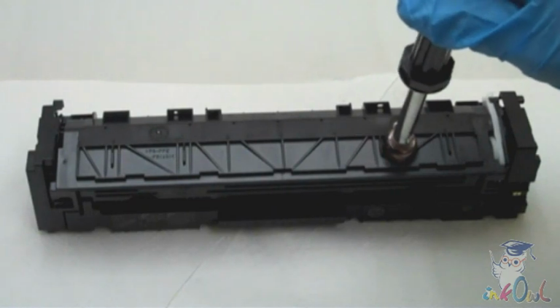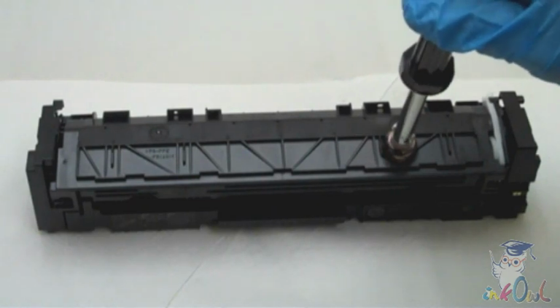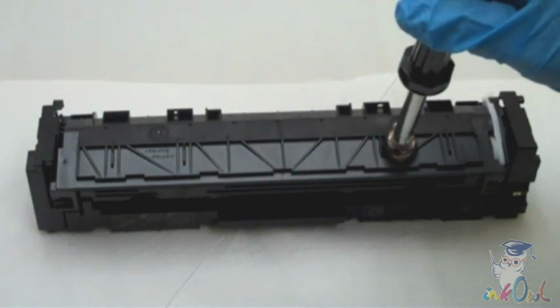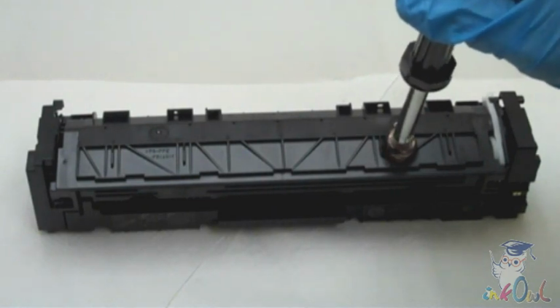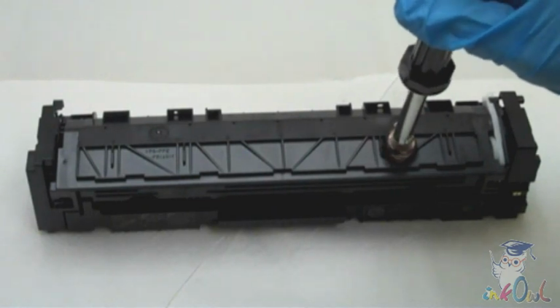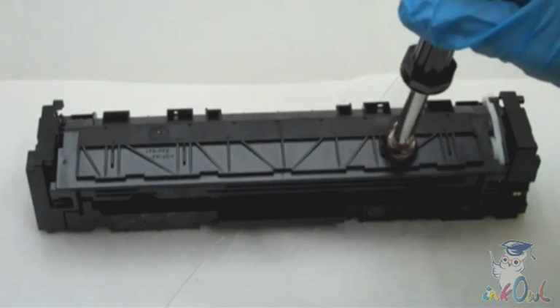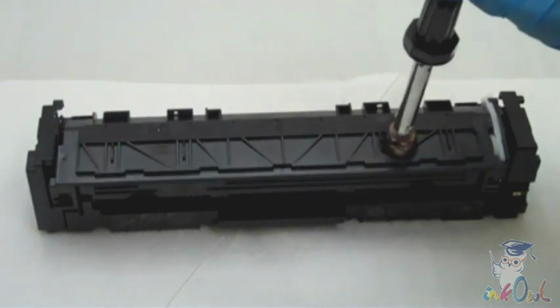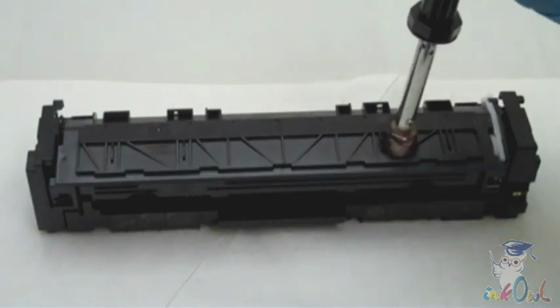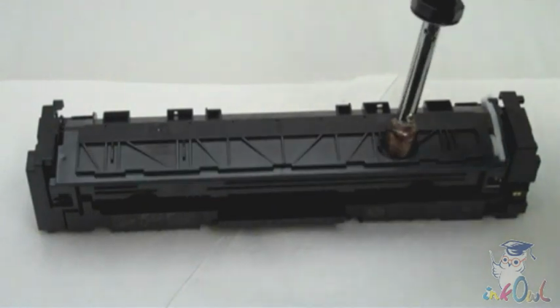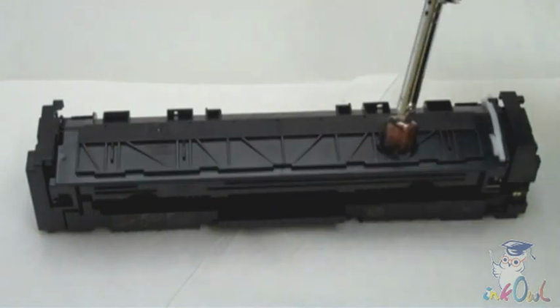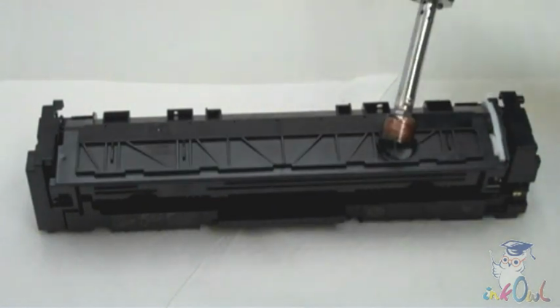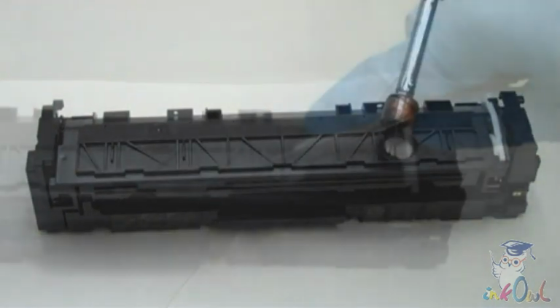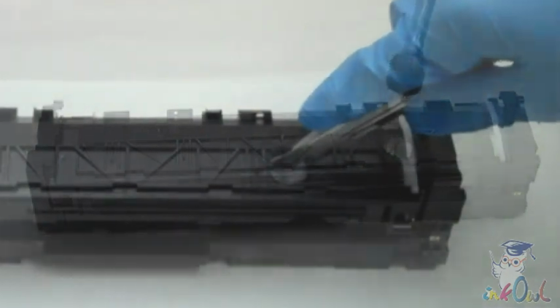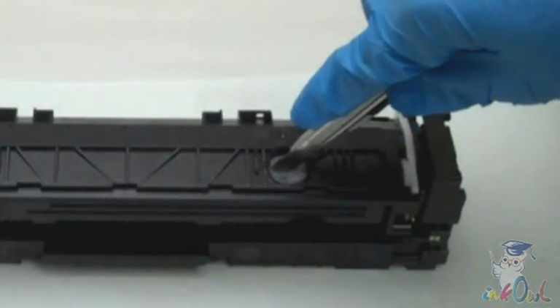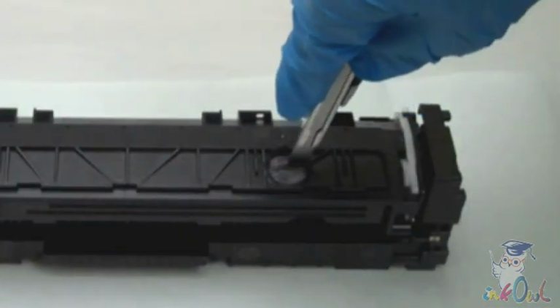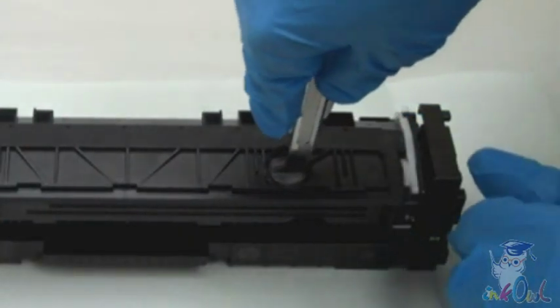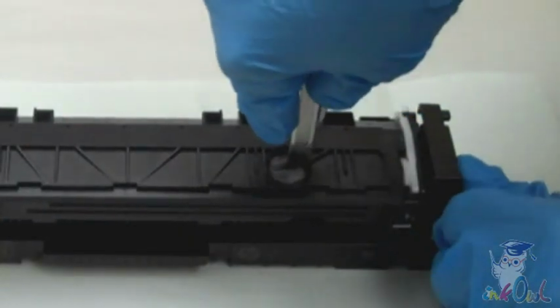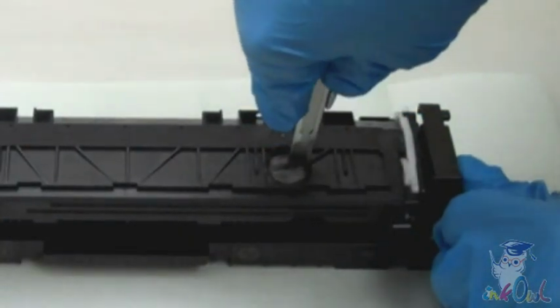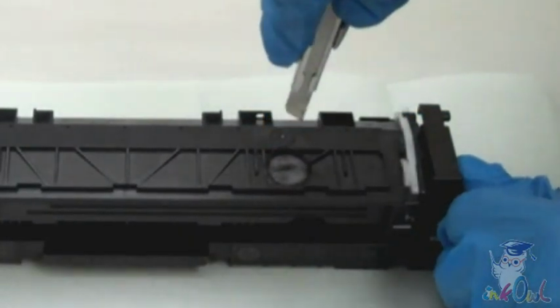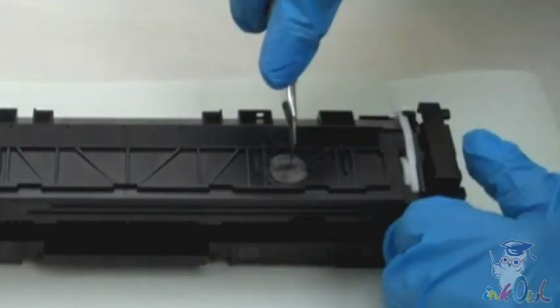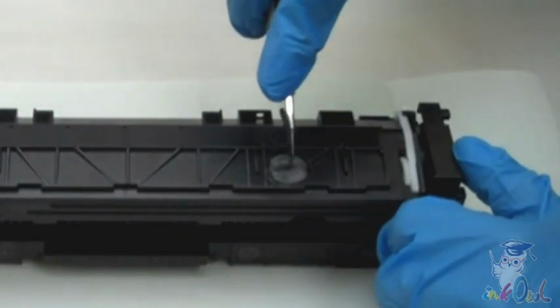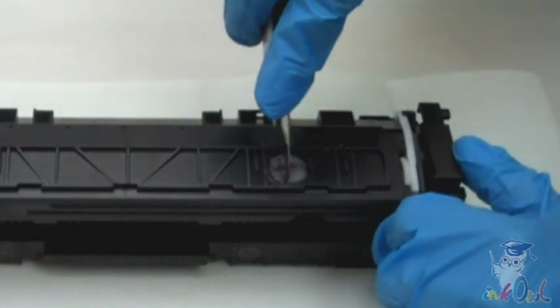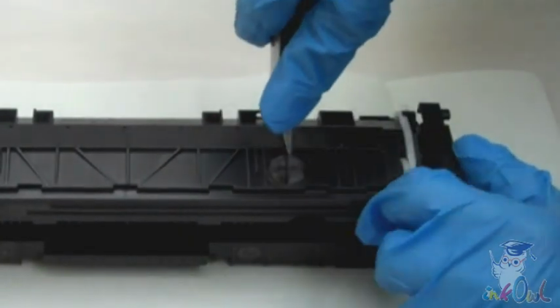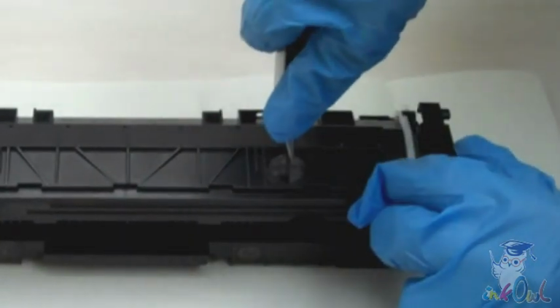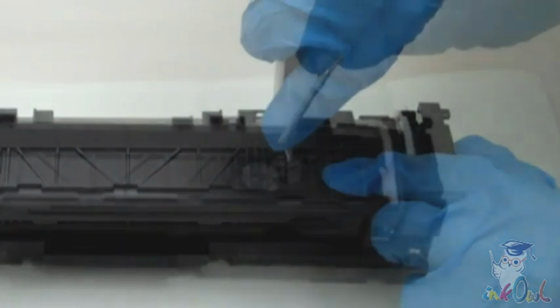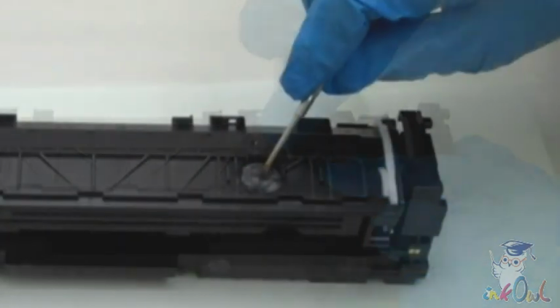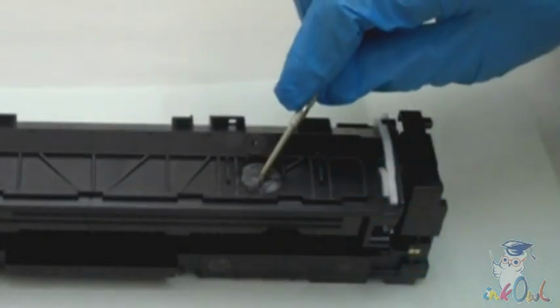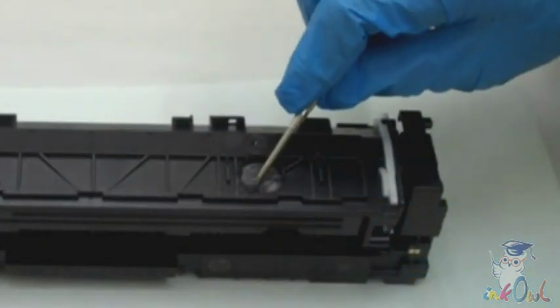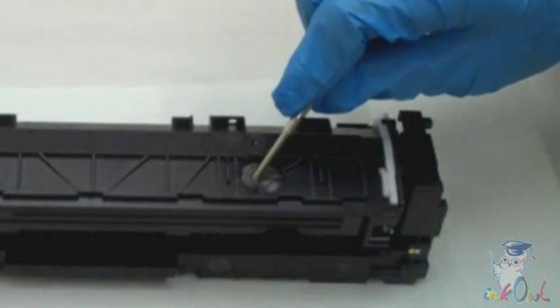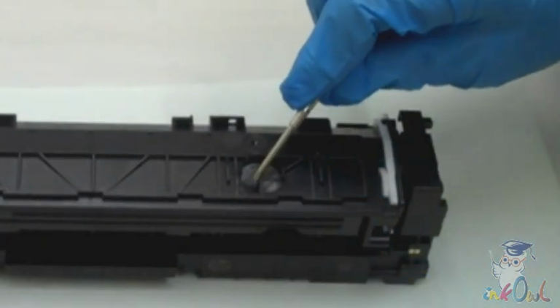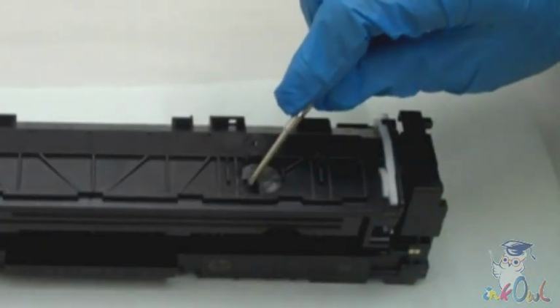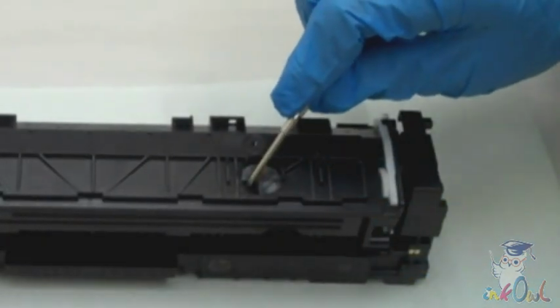Step 1: pierce a hole into the toner compartment at this location. Step 2: perforate the protective vinyl to create a hole for refilling.